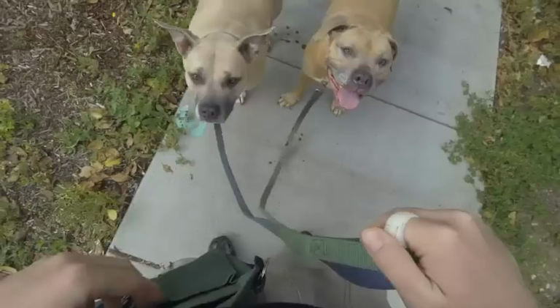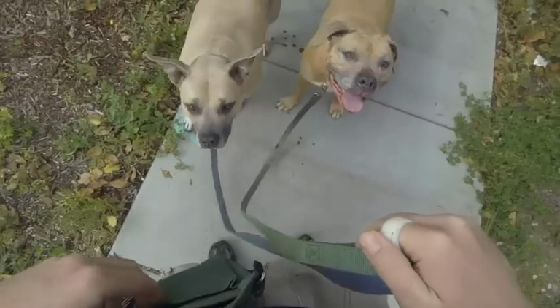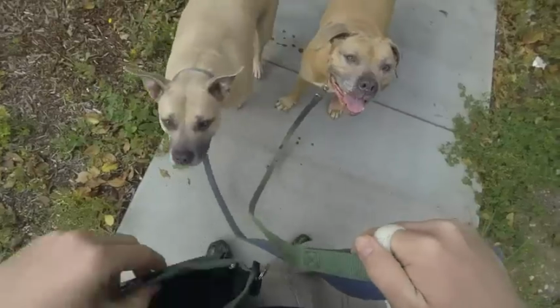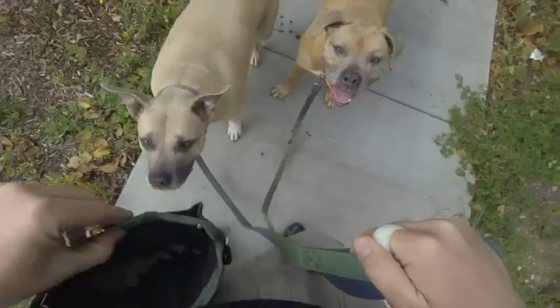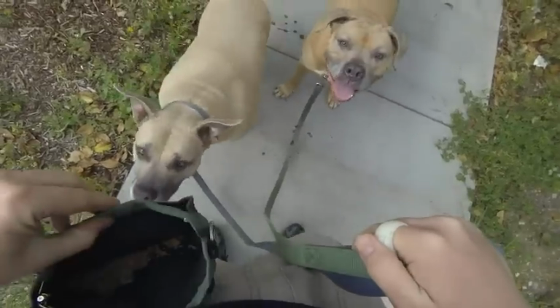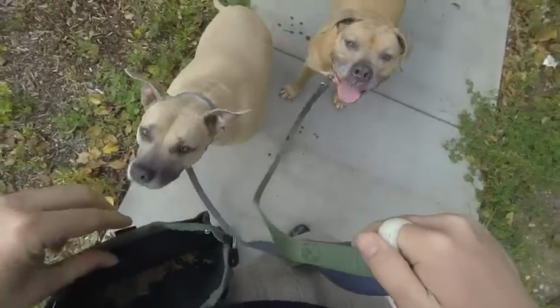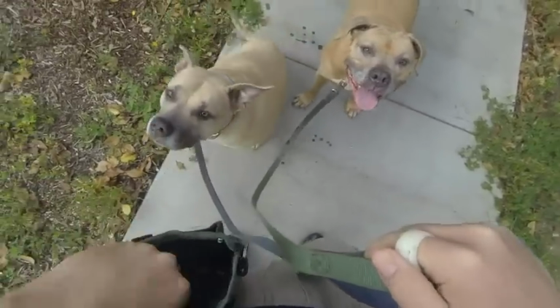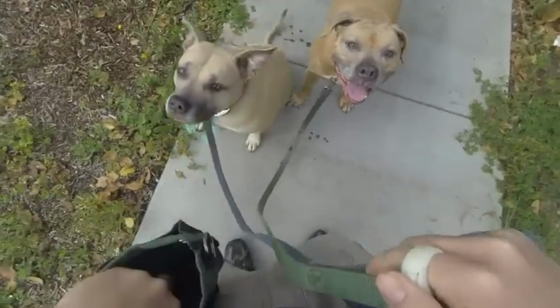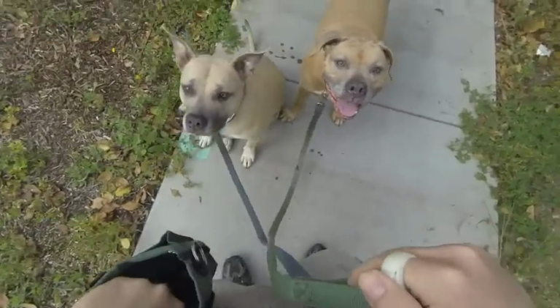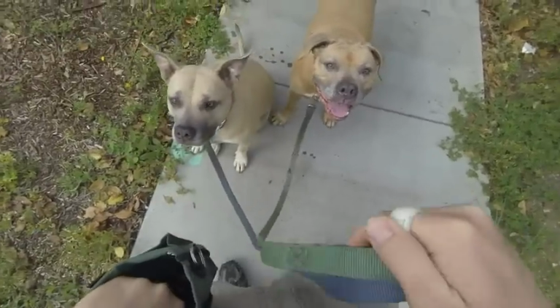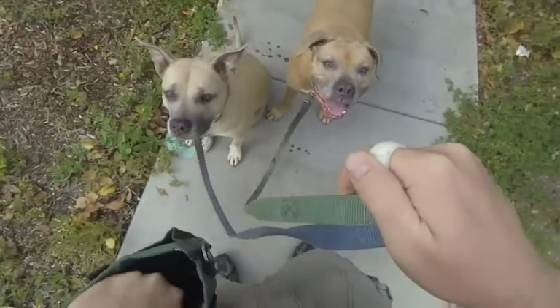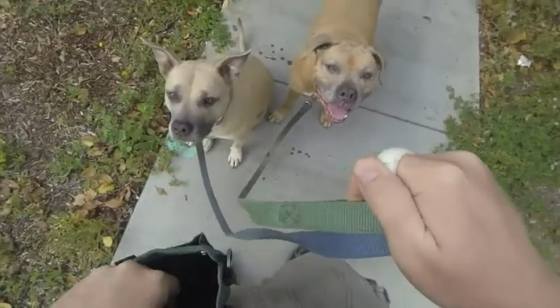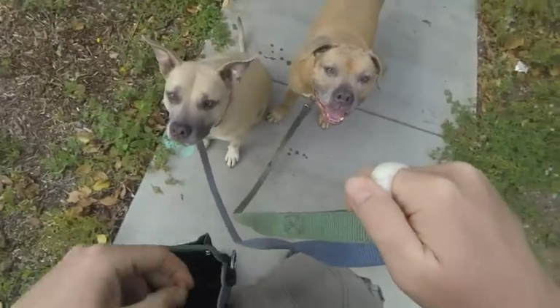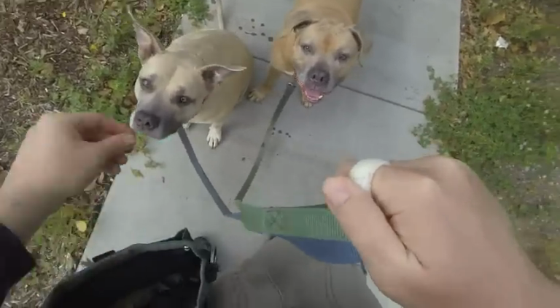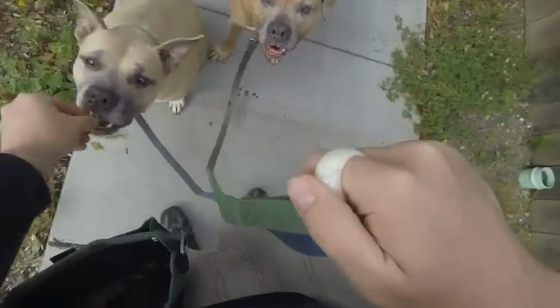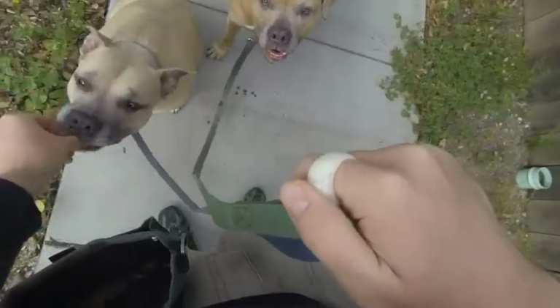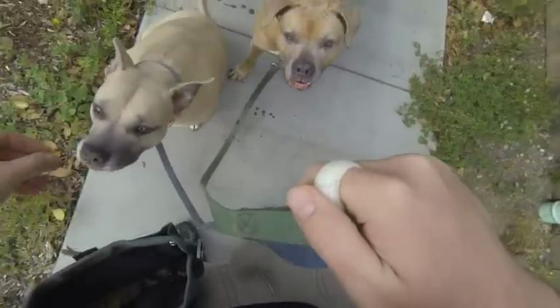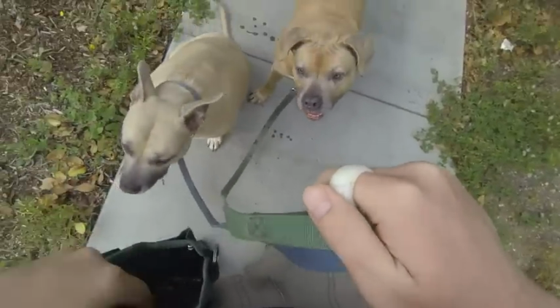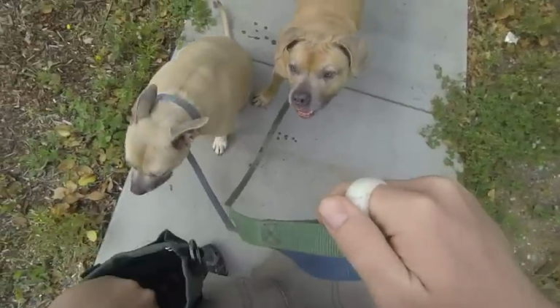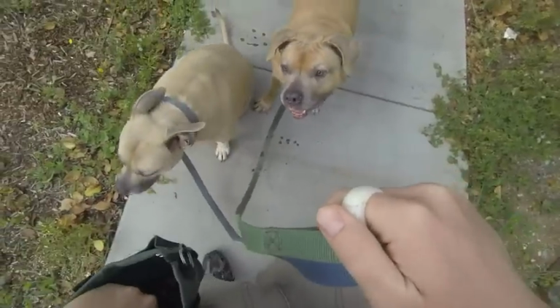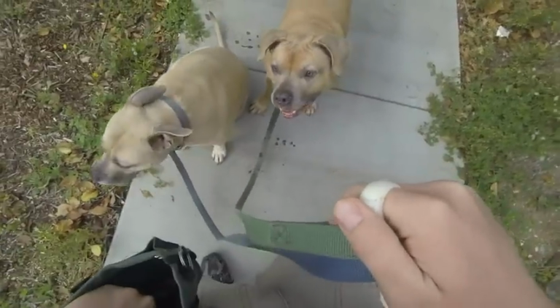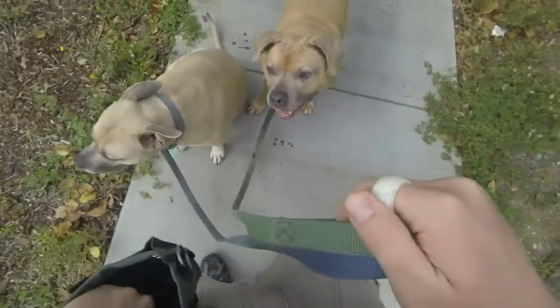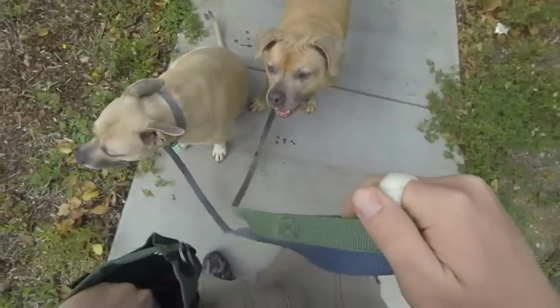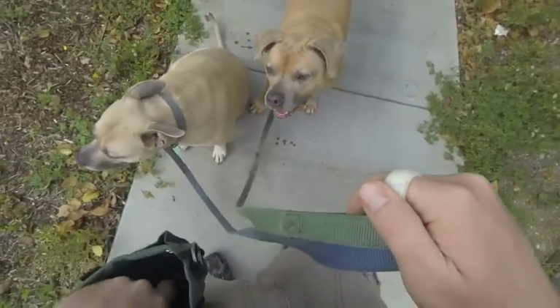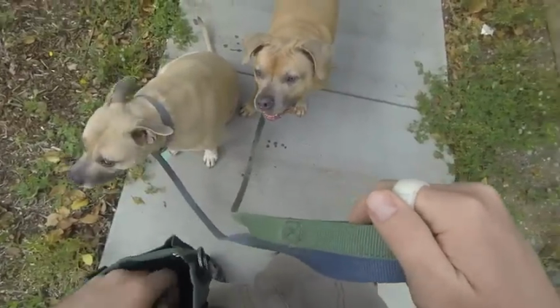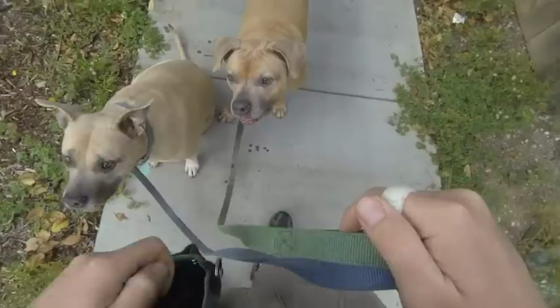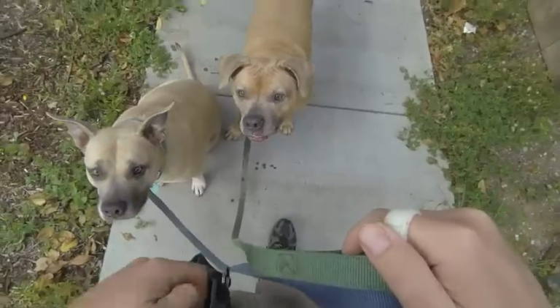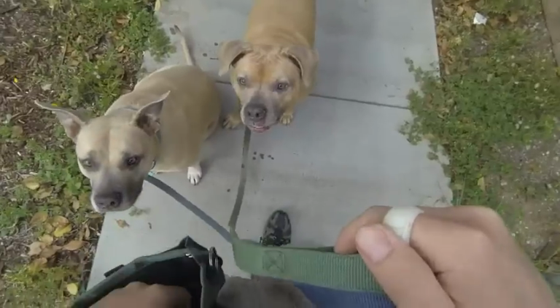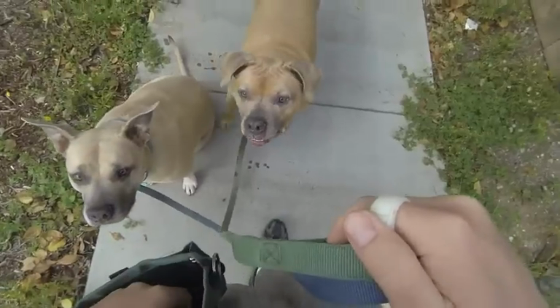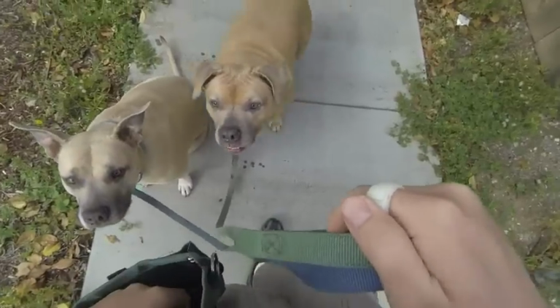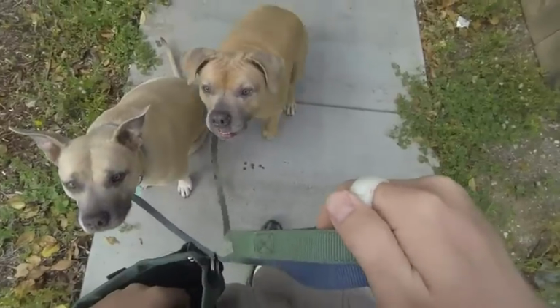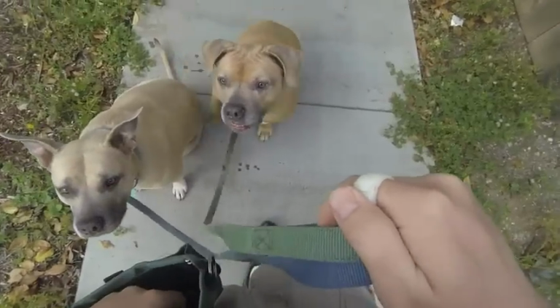Wouldn't you like to be able to train your dog effectively in the places you'd like them to actually behave? Now you can. Click anywhere, train everywhere with Clicker Ring.